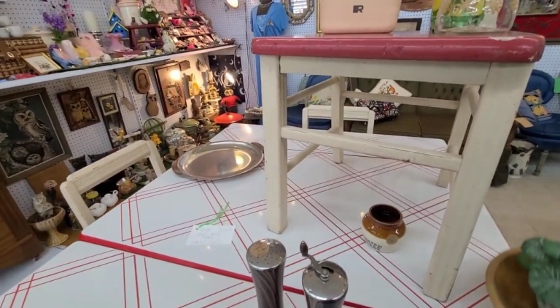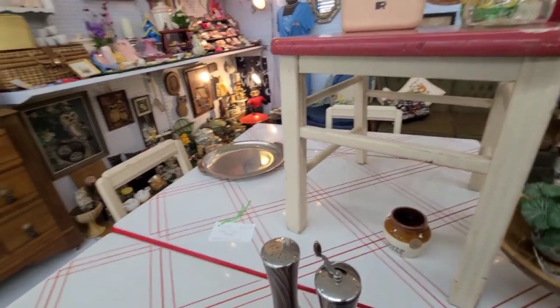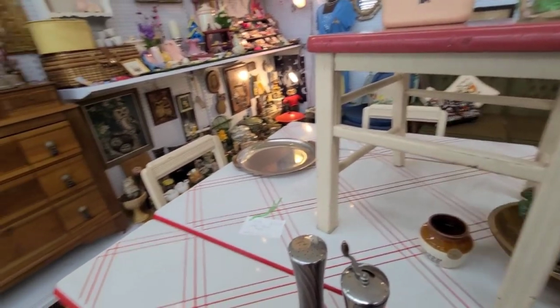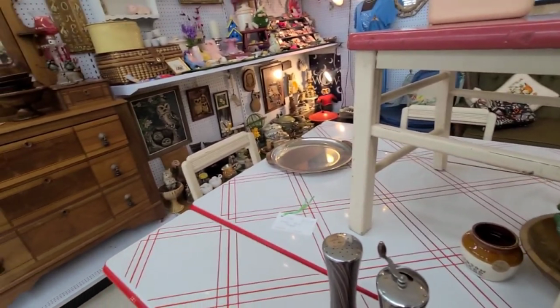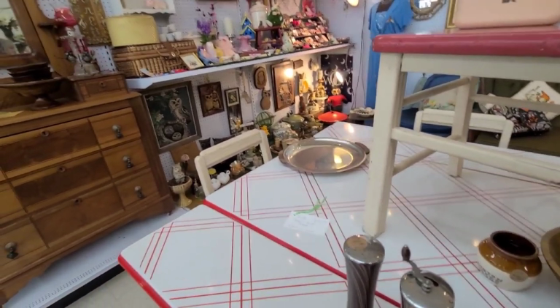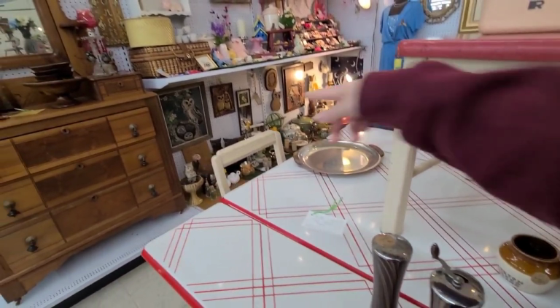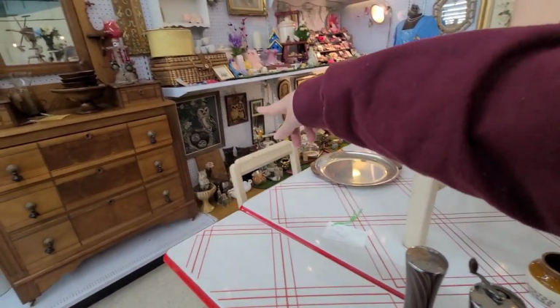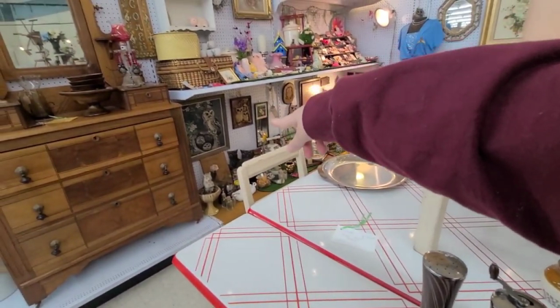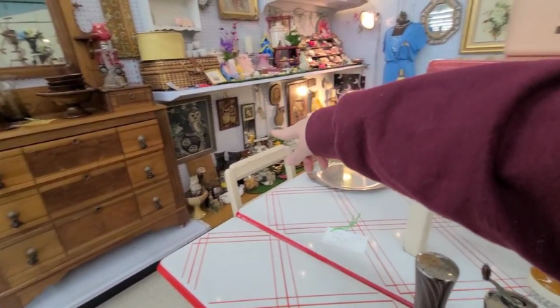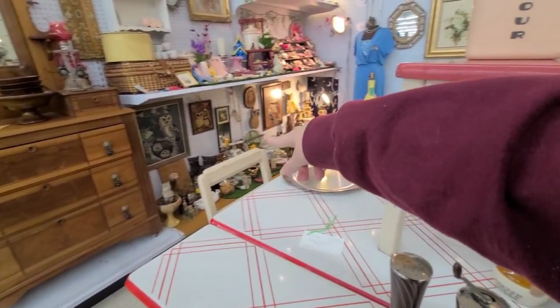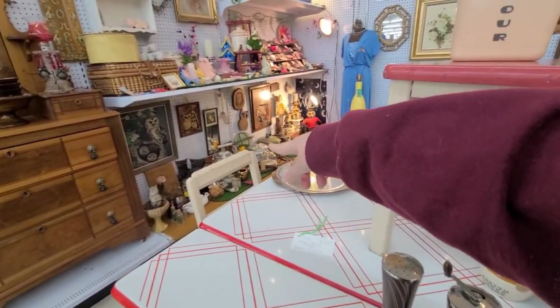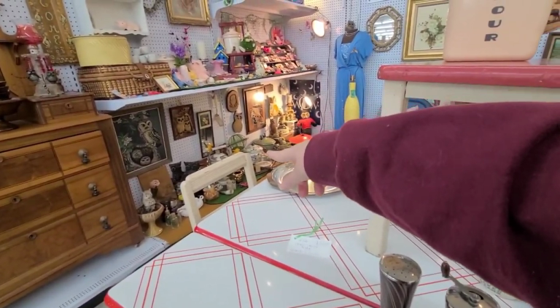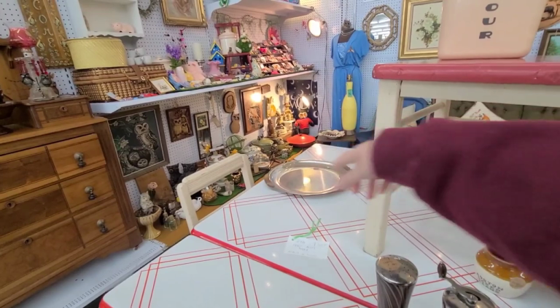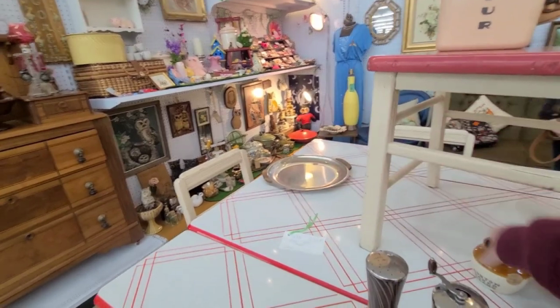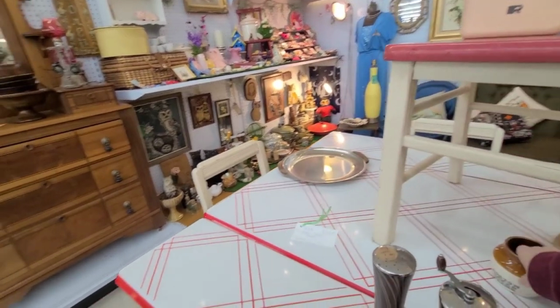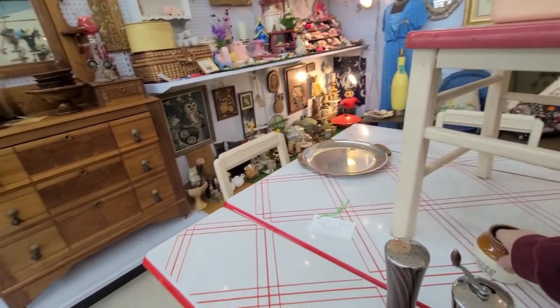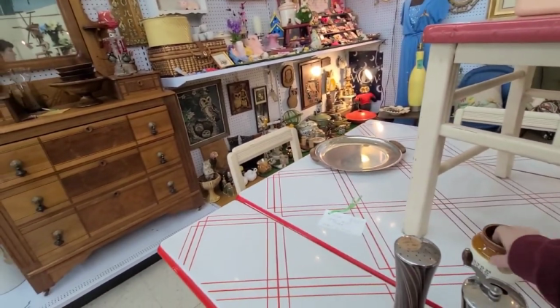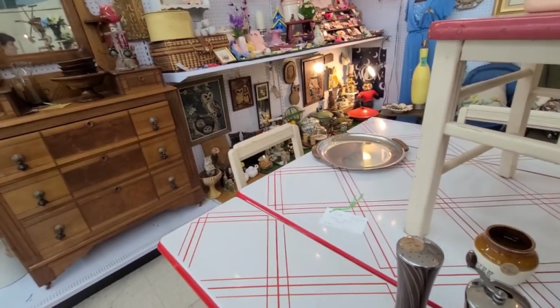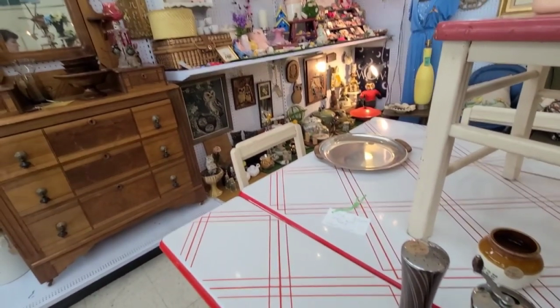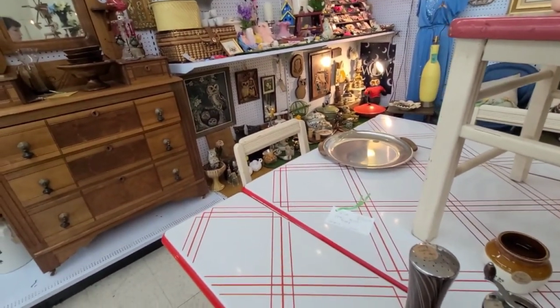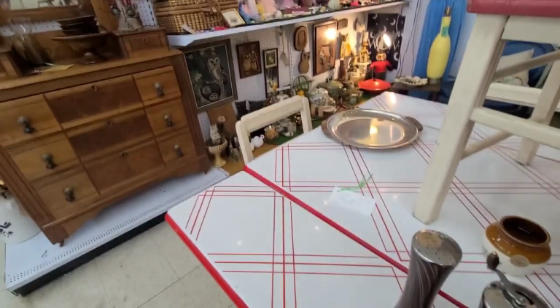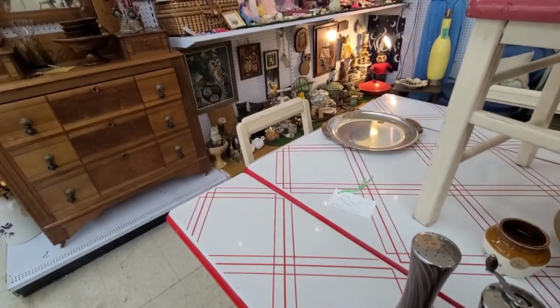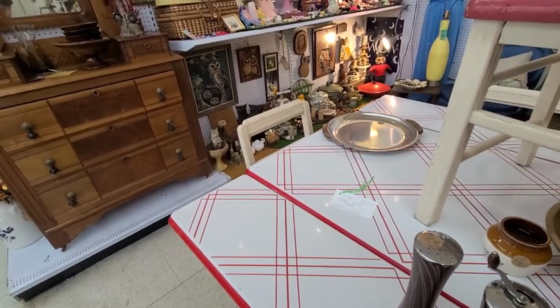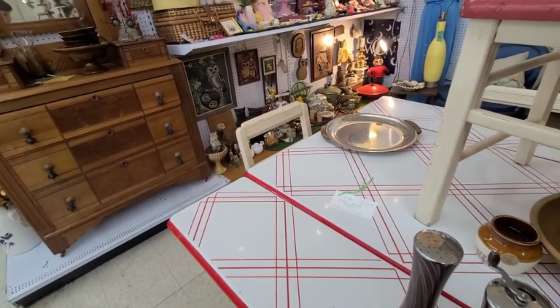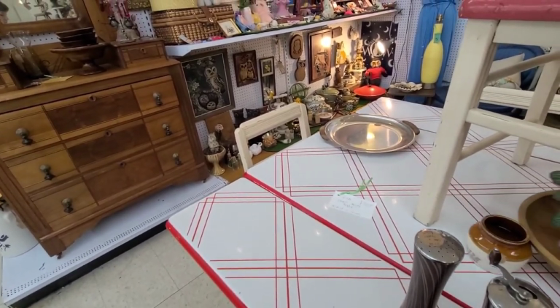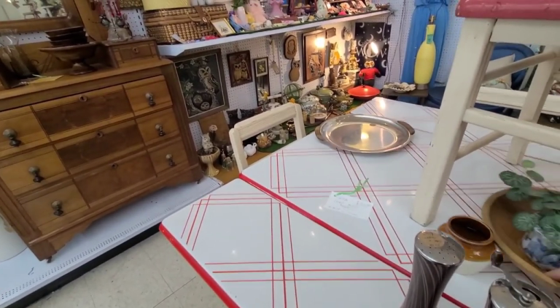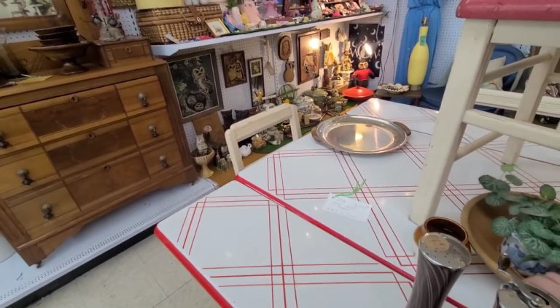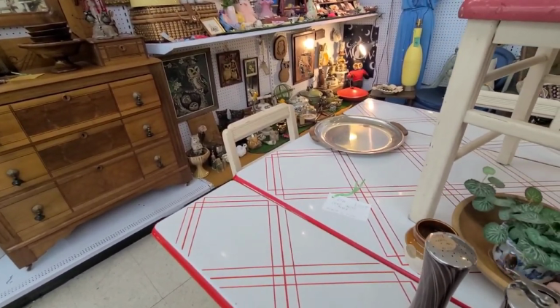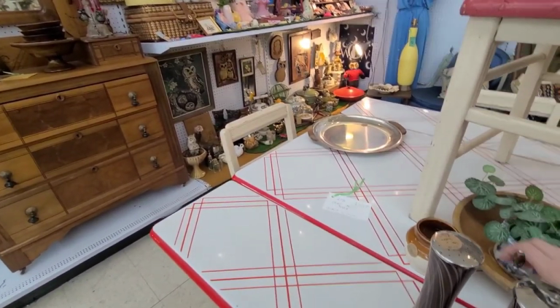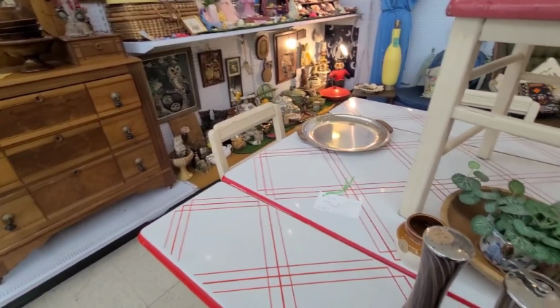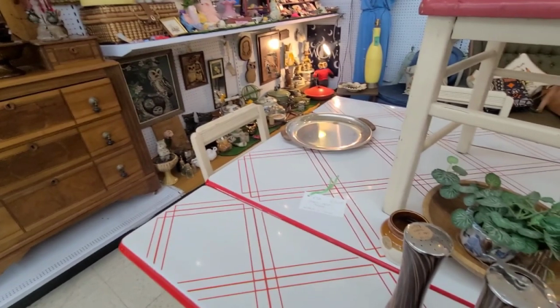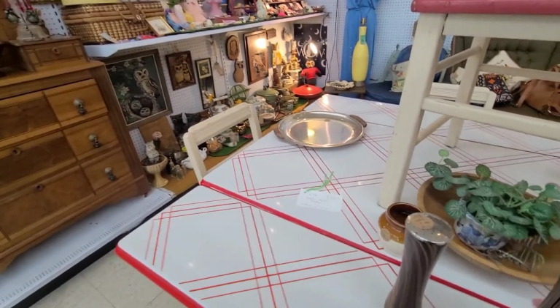Oh, that little table's gone — the little colorful one. That must be the little table that sold.